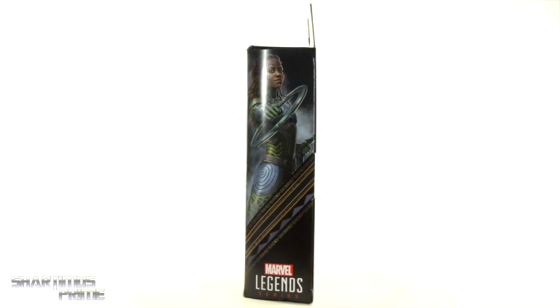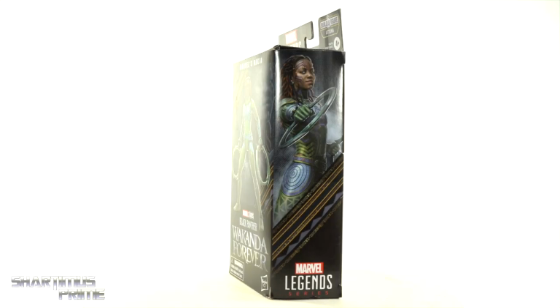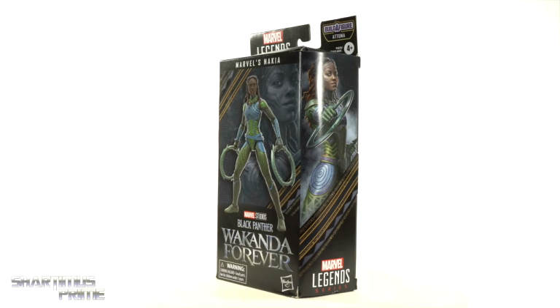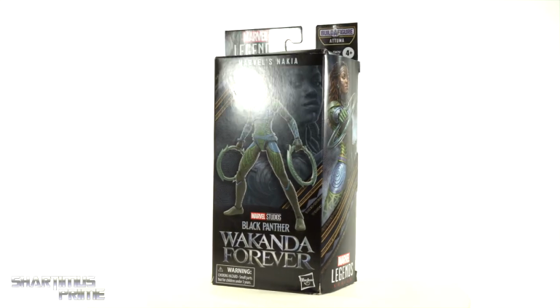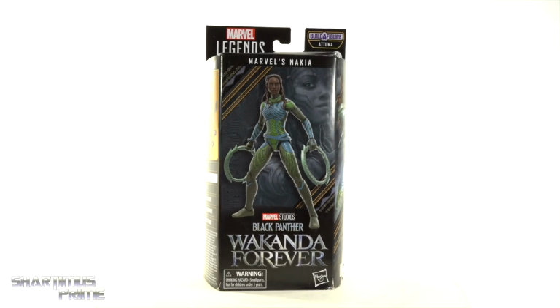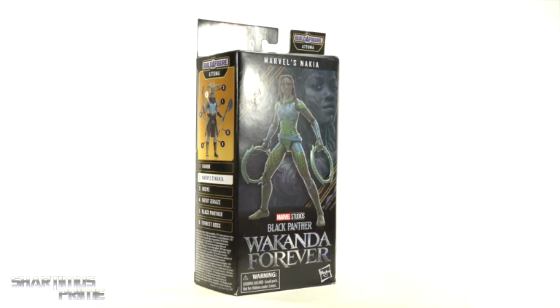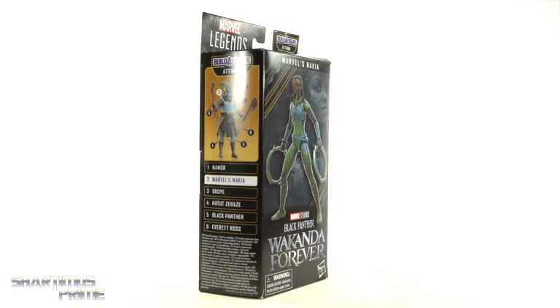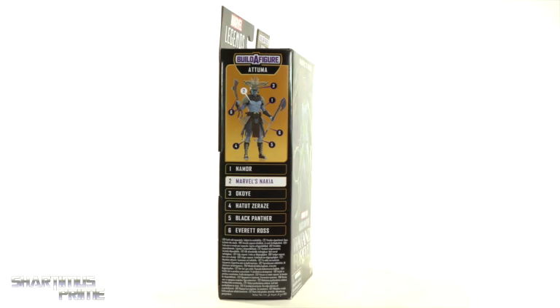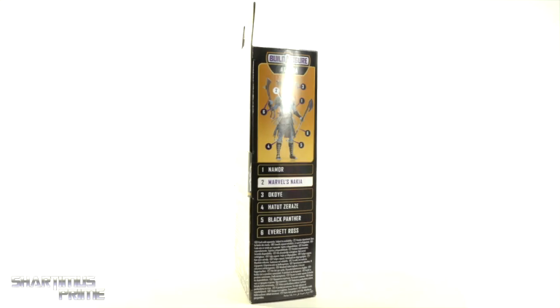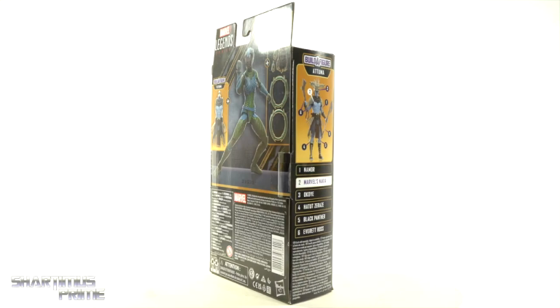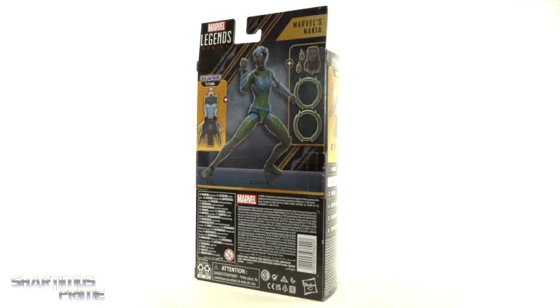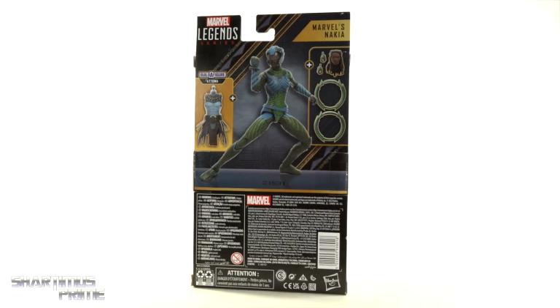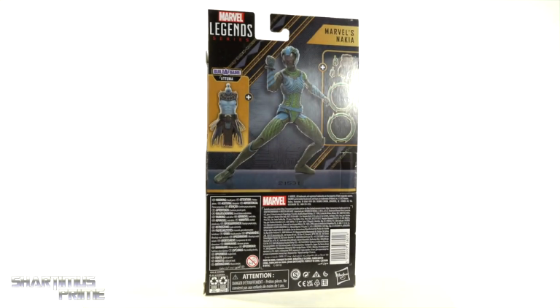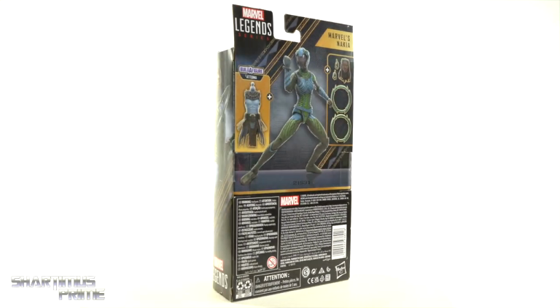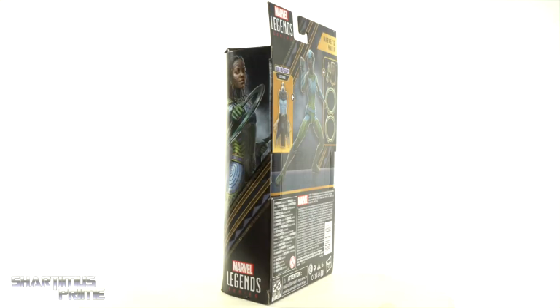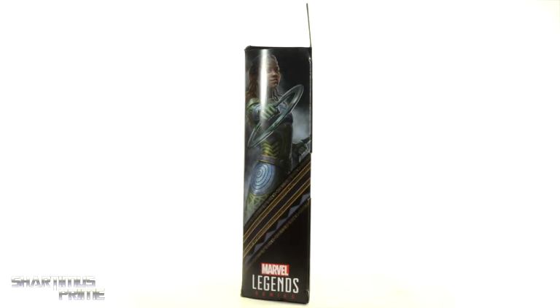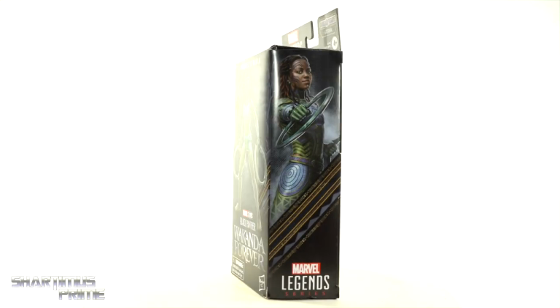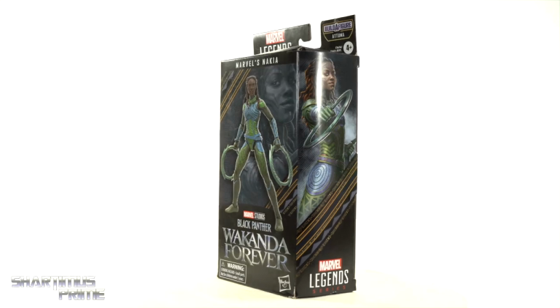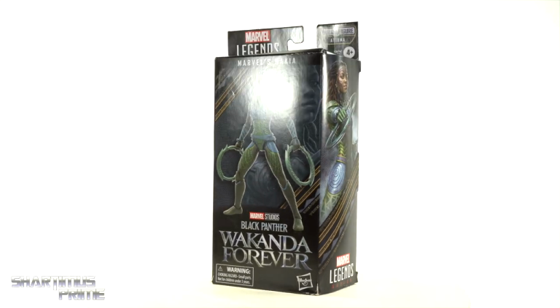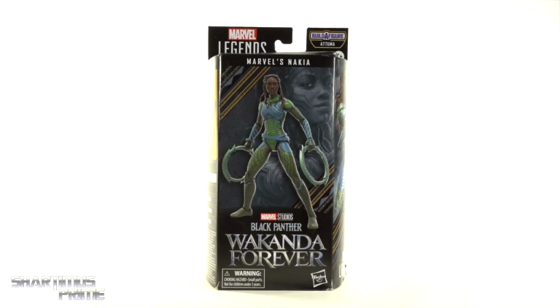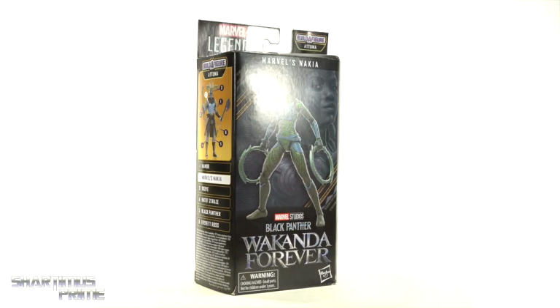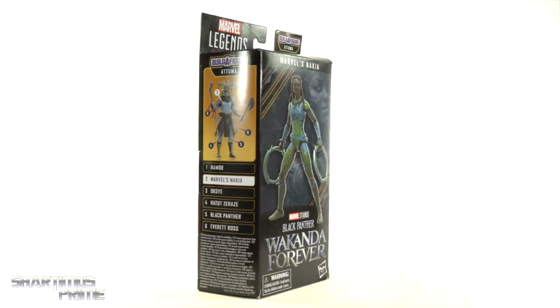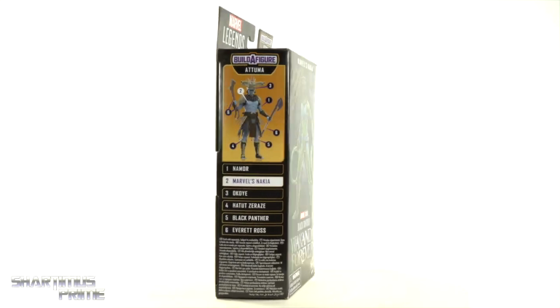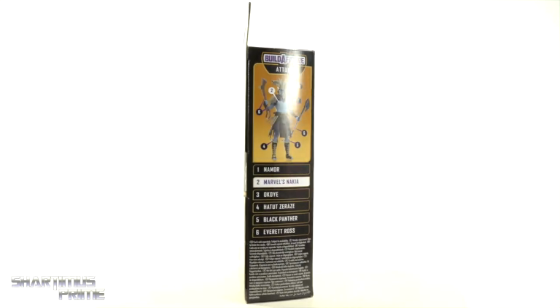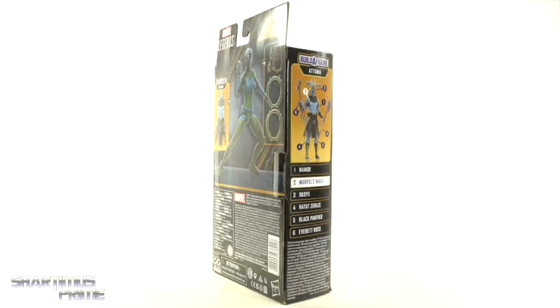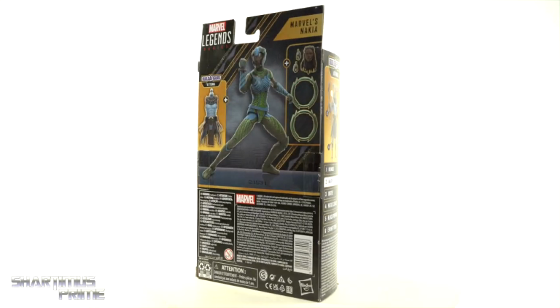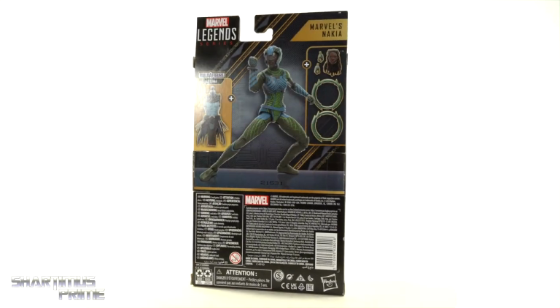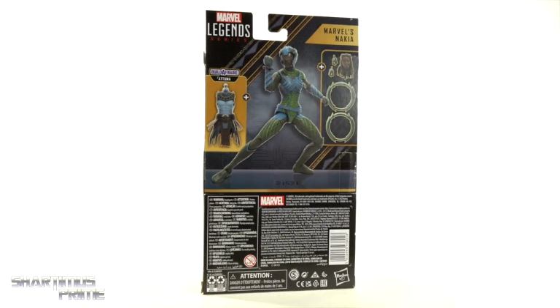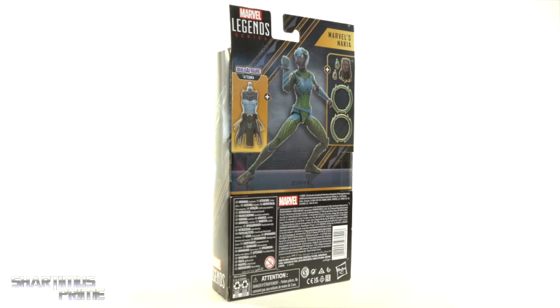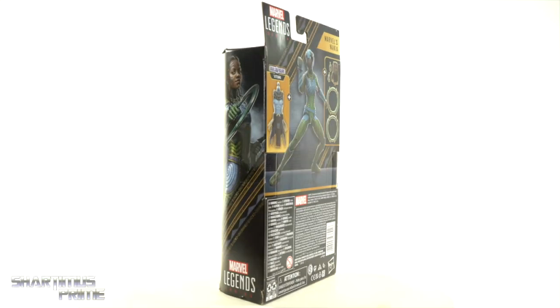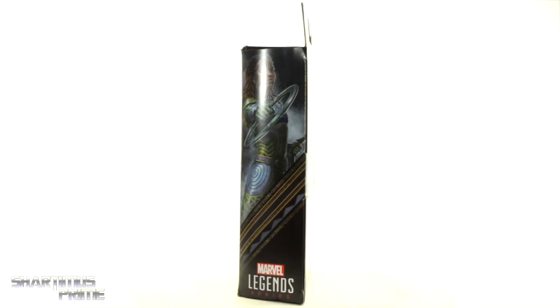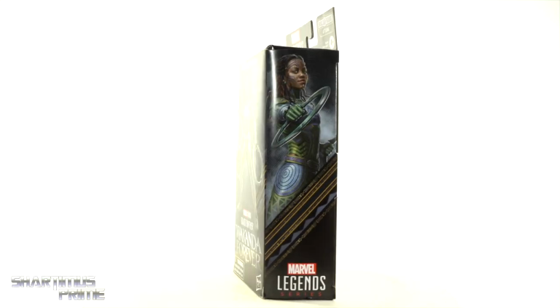Hey, what's up guys, Sharps Prime here doing another Marvel Legends action figure review — the Black Panther: Wakanda Forever movie Talokanil Build-A-Figure wave: Nakia in her water suit. I haven't seen the movie yet but this looks pretty cool and I really do like the character.